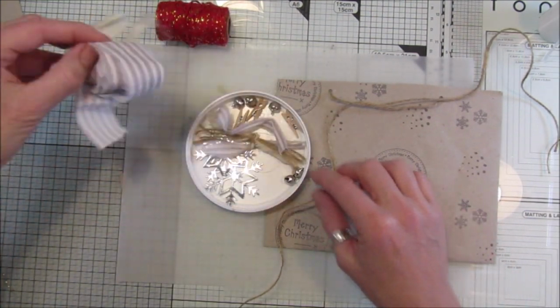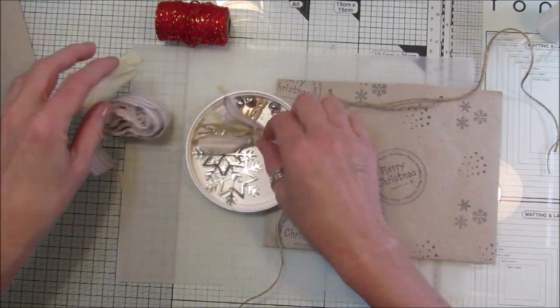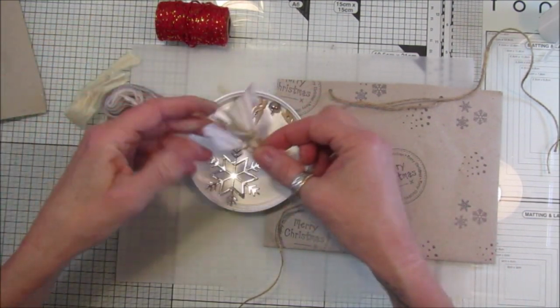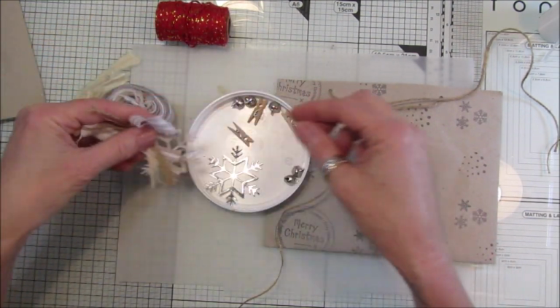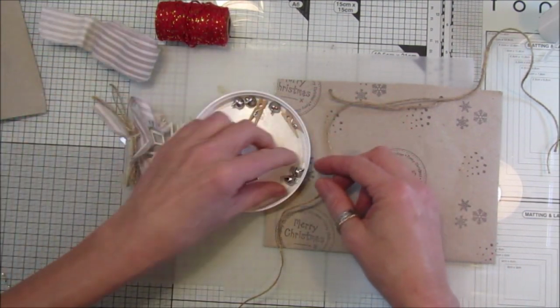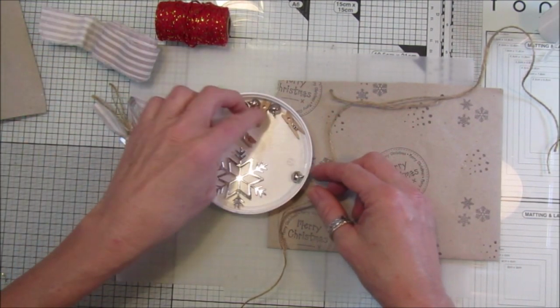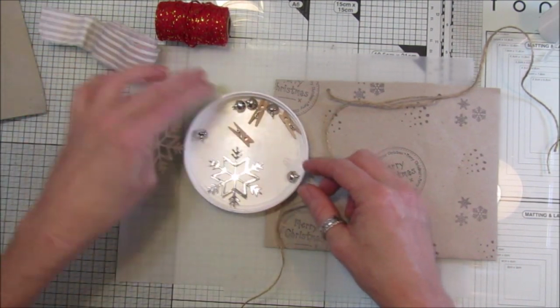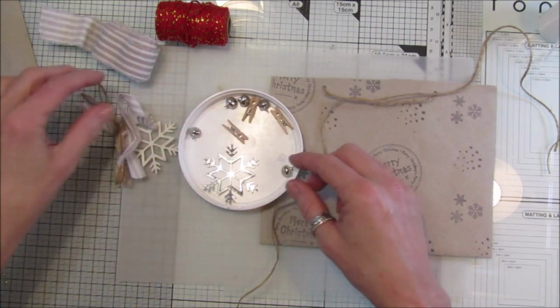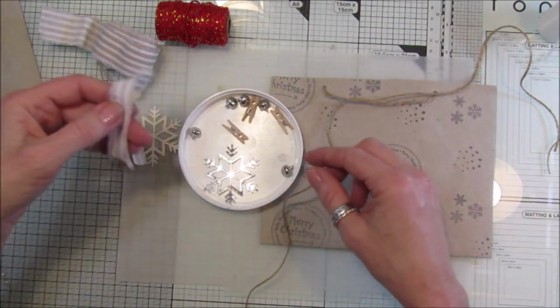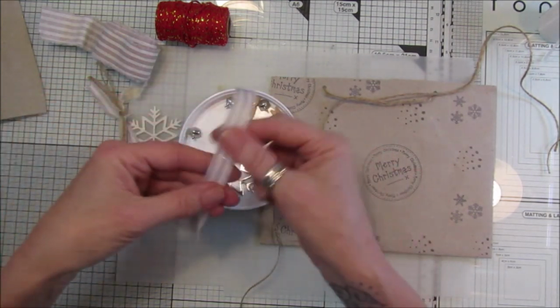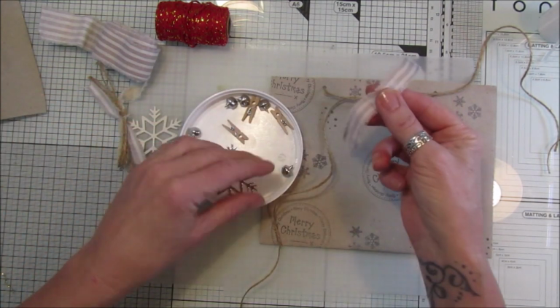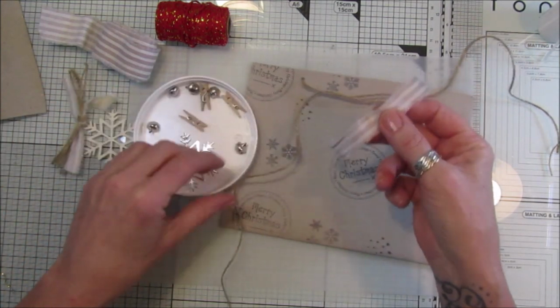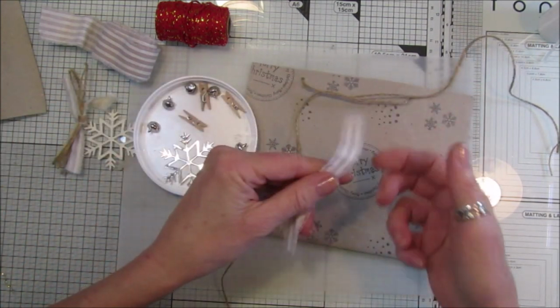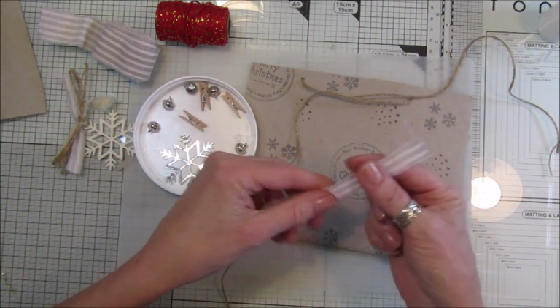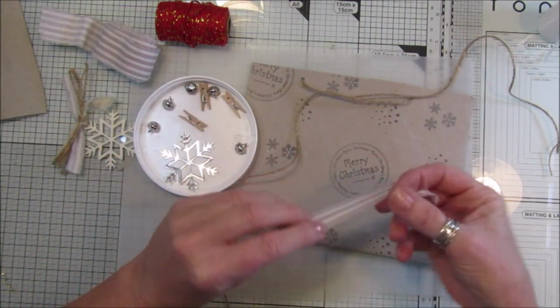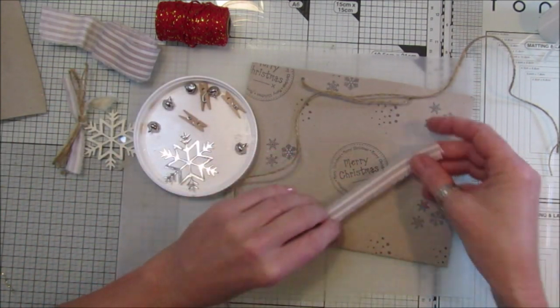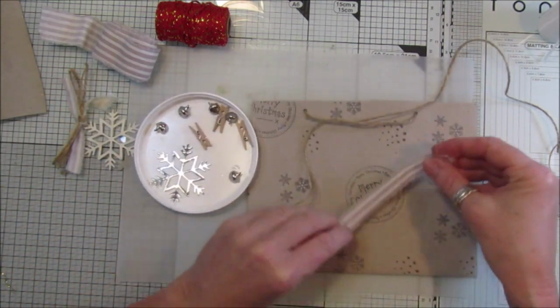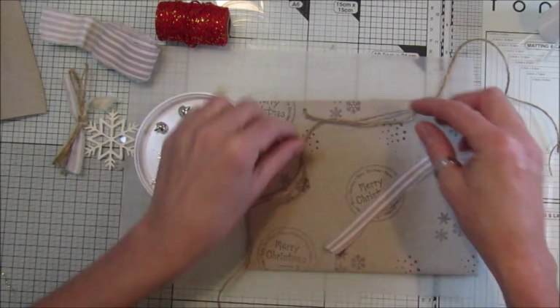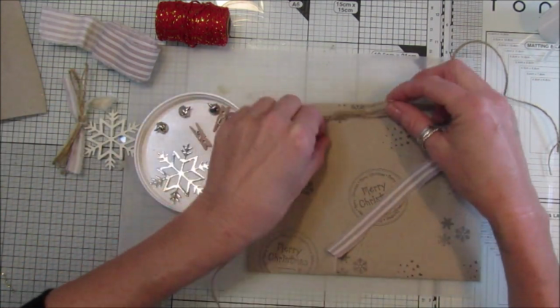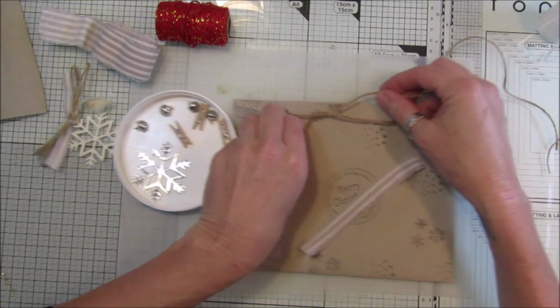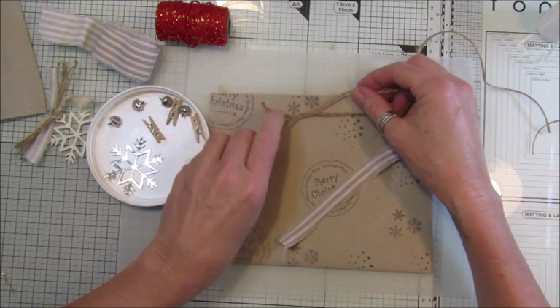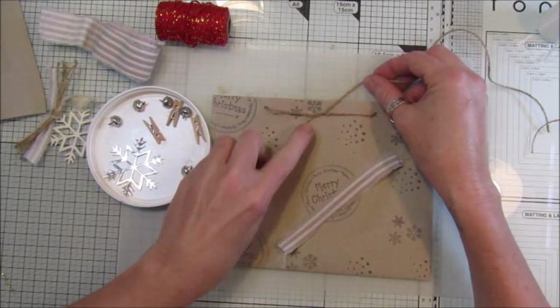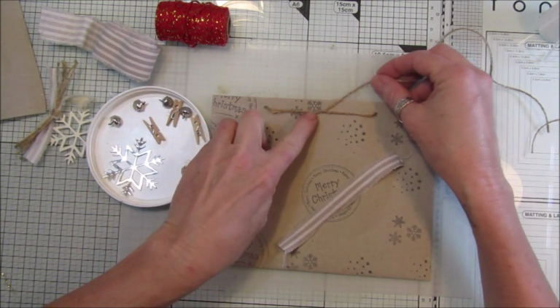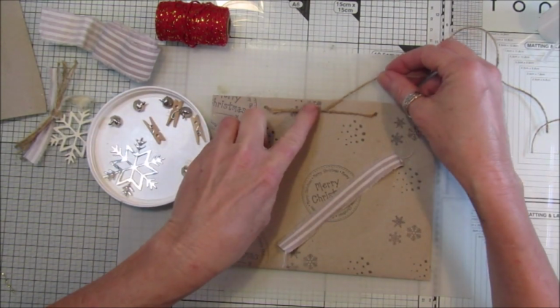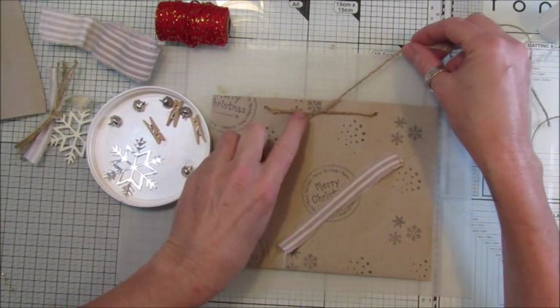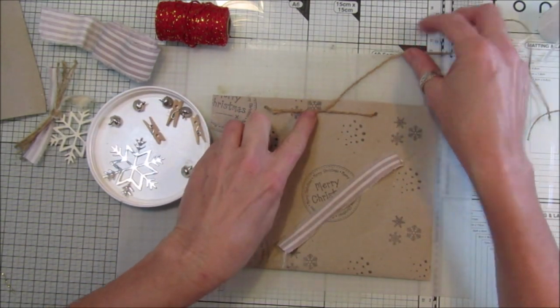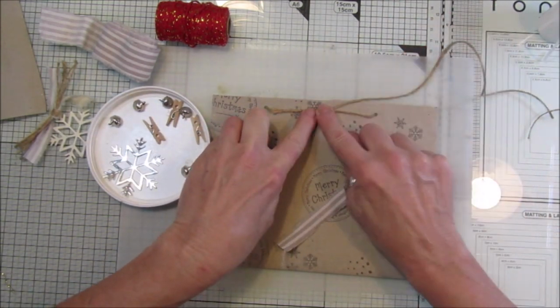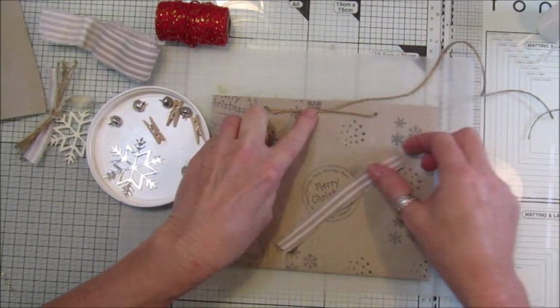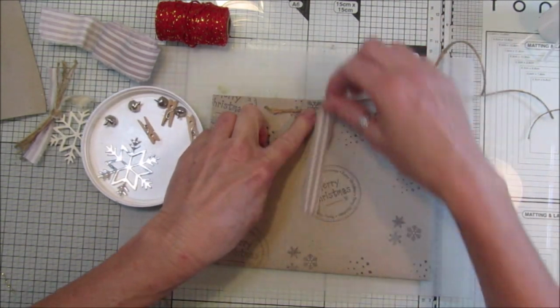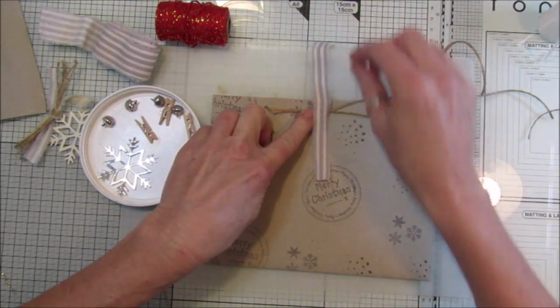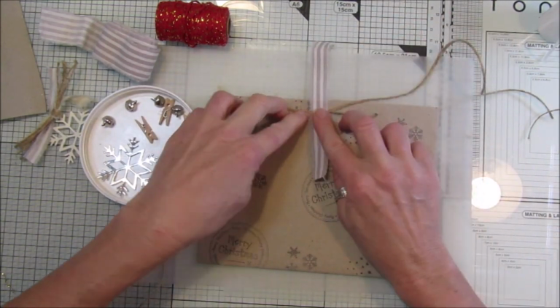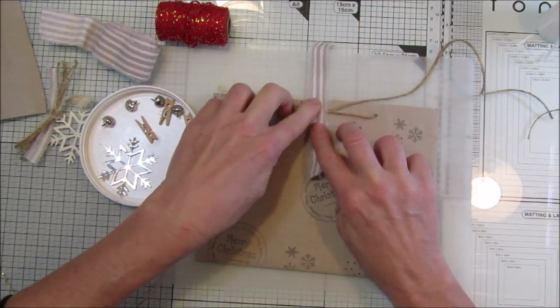I've got little bells and all sorts in here, and some fabric. I'm going to tie that in a knot - just tie it and pop that across.